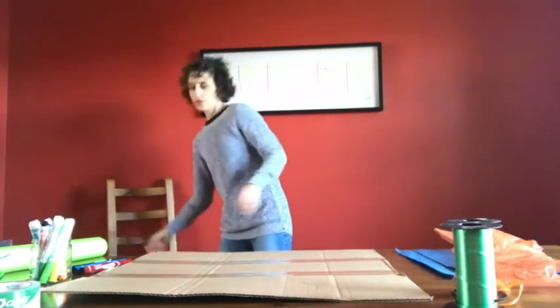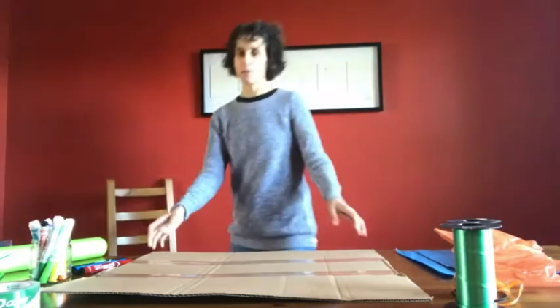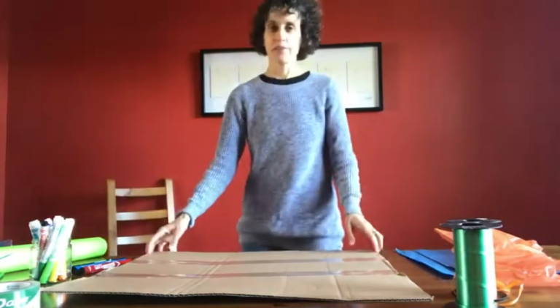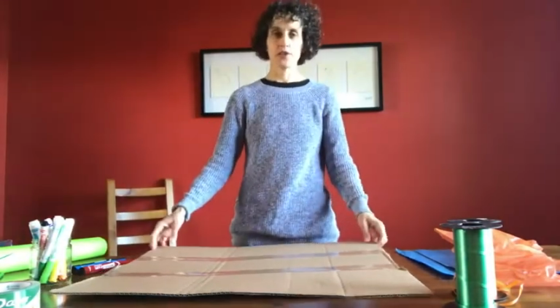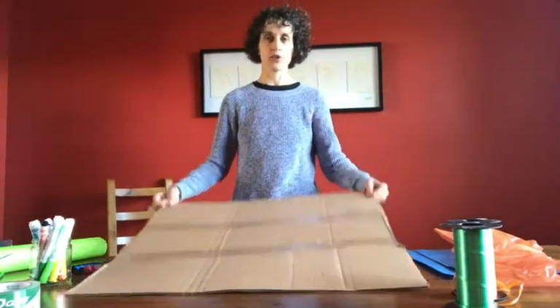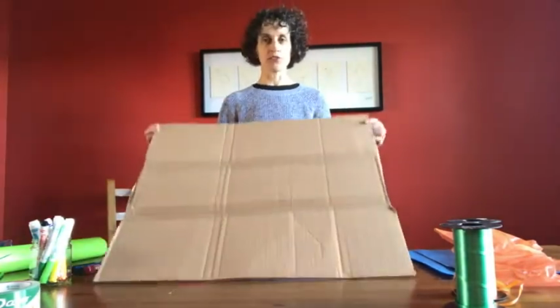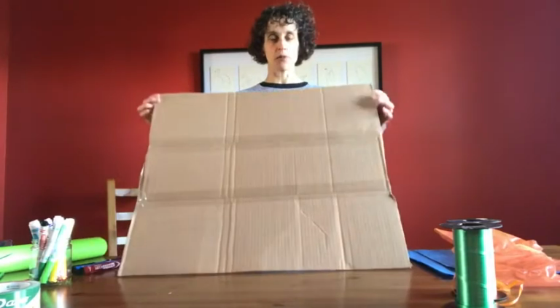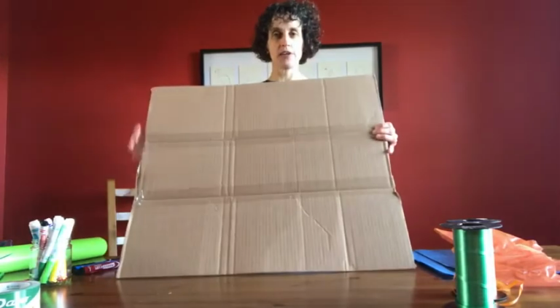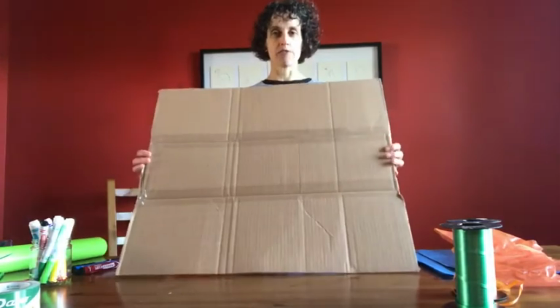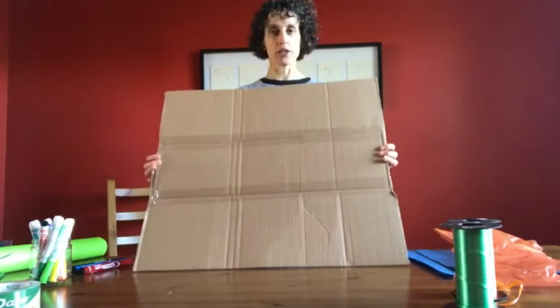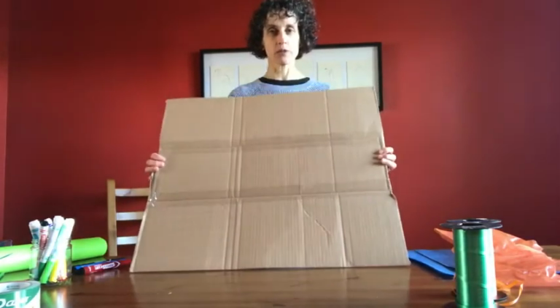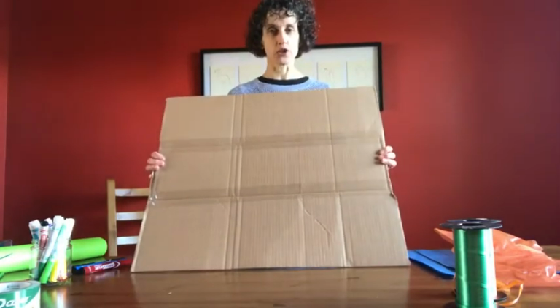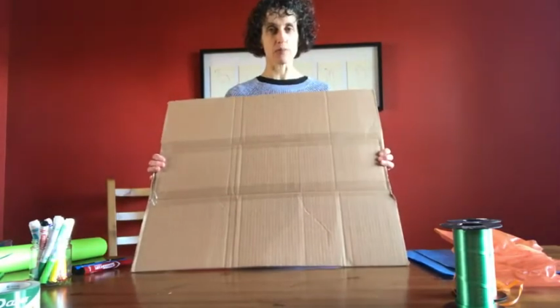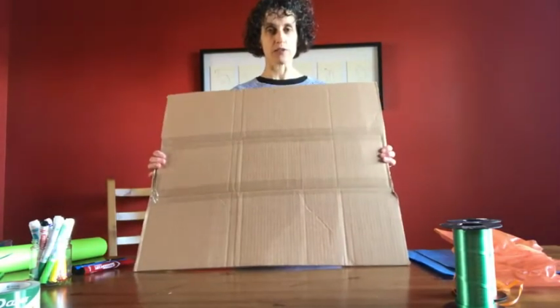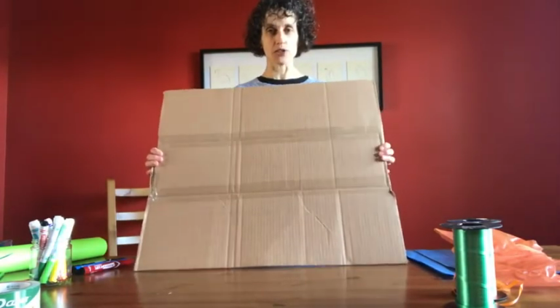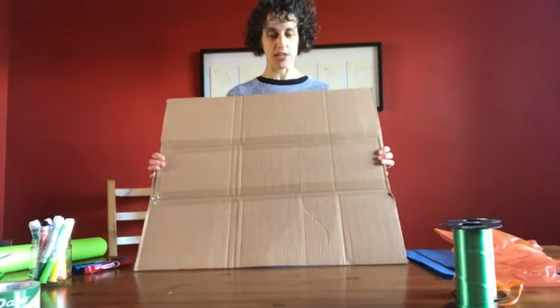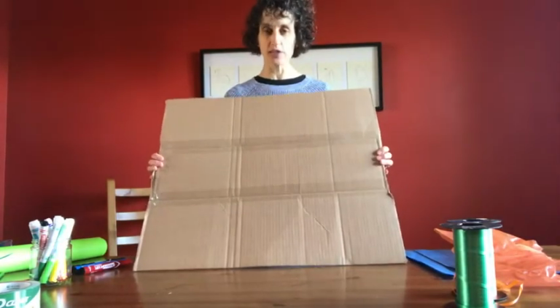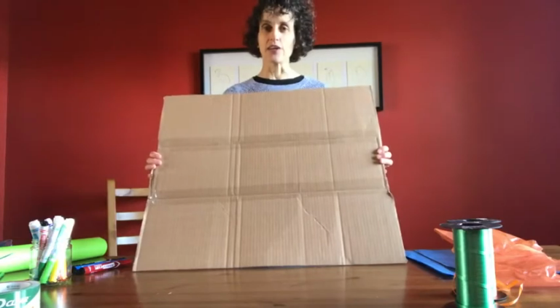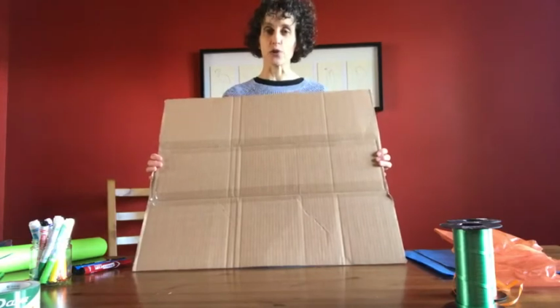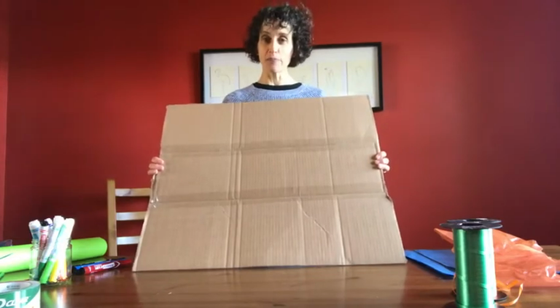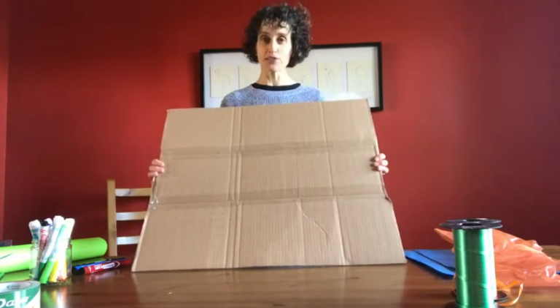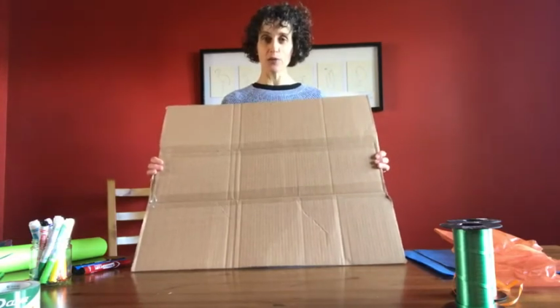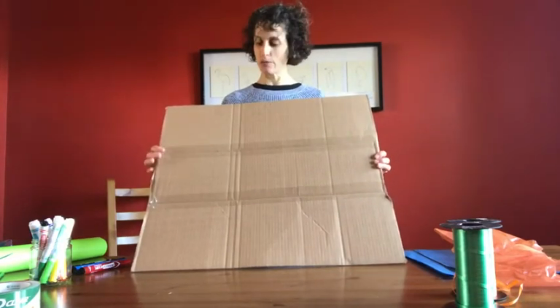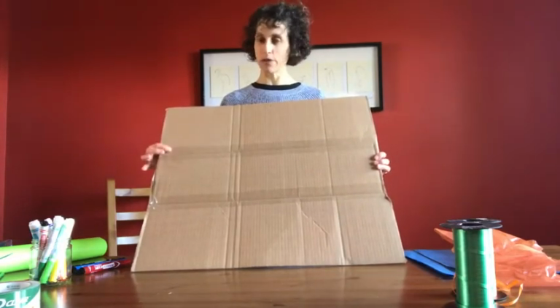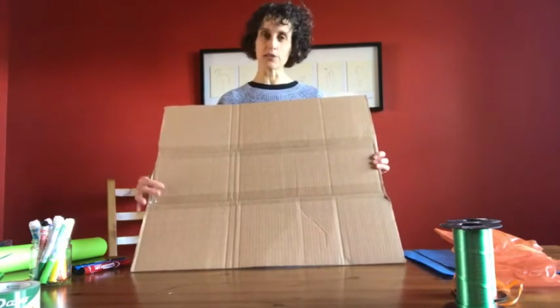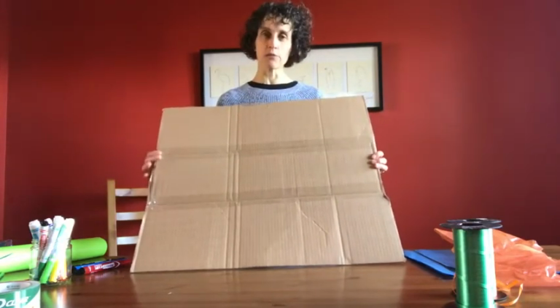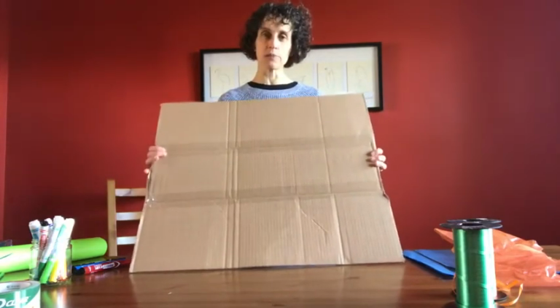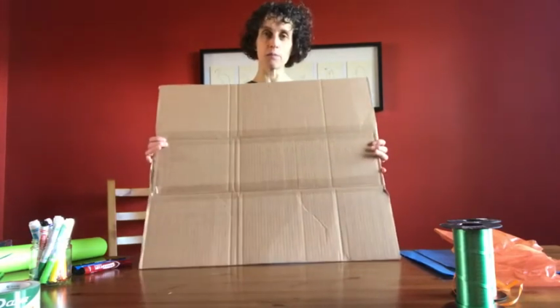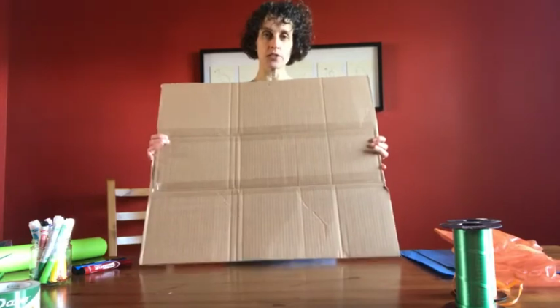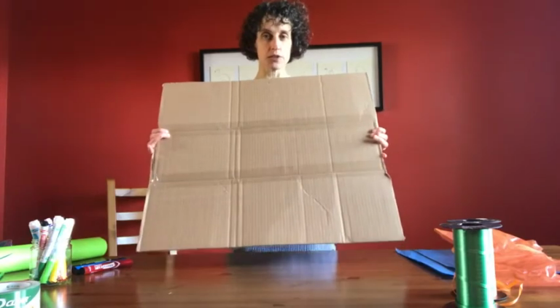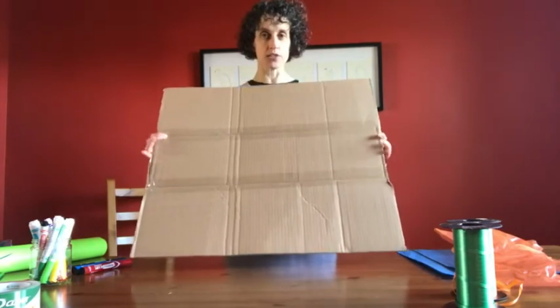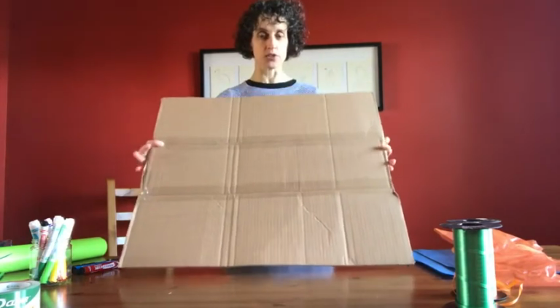To make a banner, you will start with a piece of cardboard, preferably a large one that would look good from the porch of someone's house. If you don't have a big piece of cardboard, you can make one by taping it together with shipping tape or duct tape so that it's nice and sturdy.